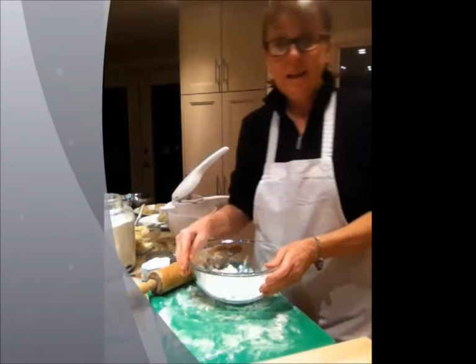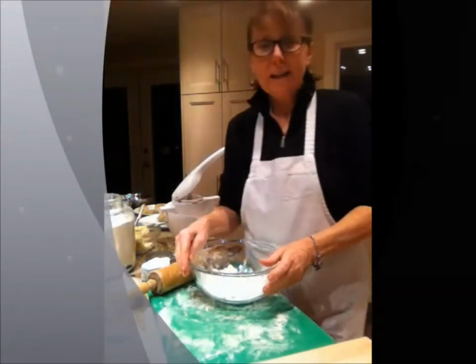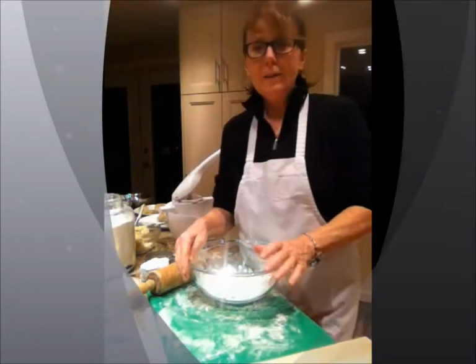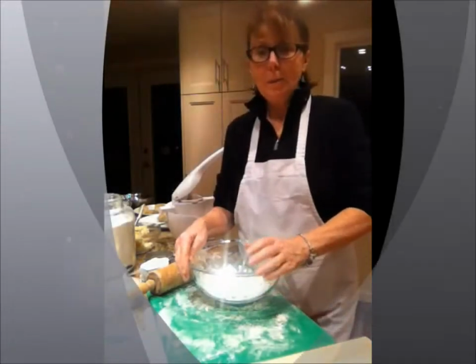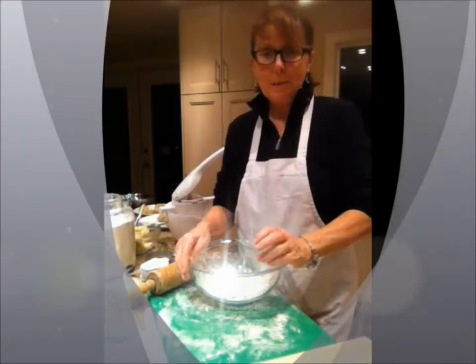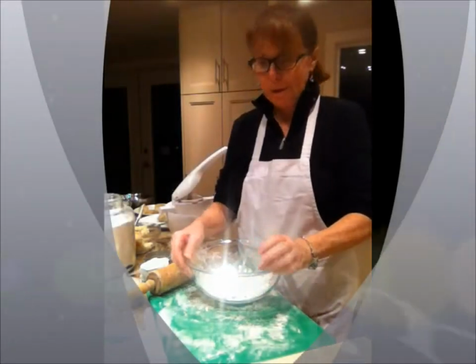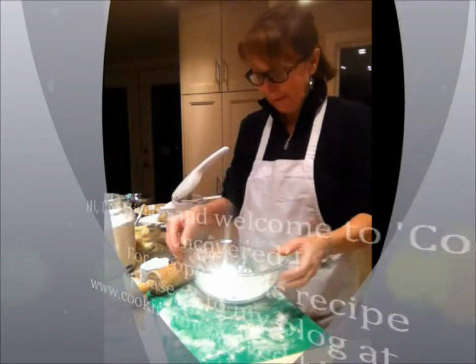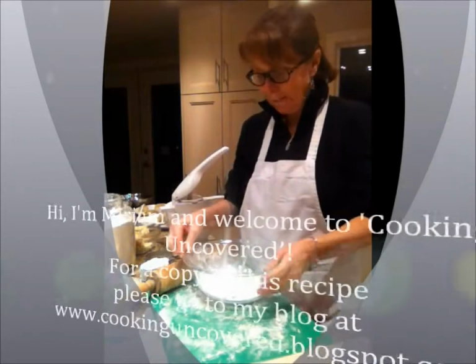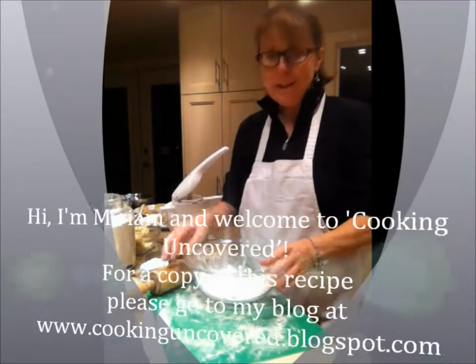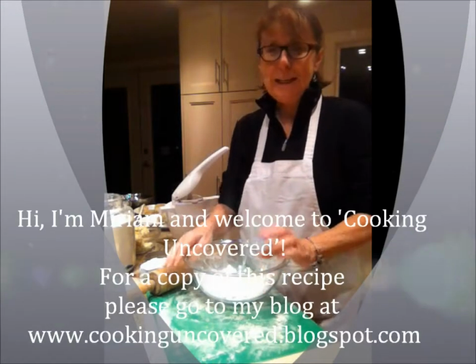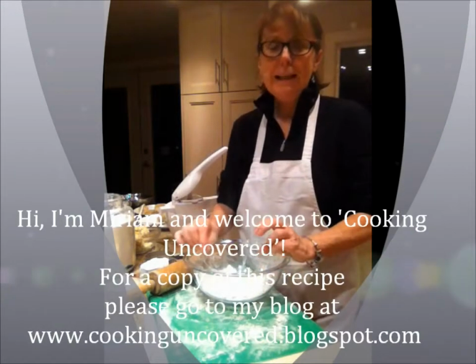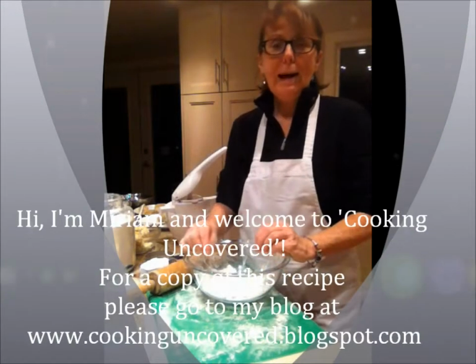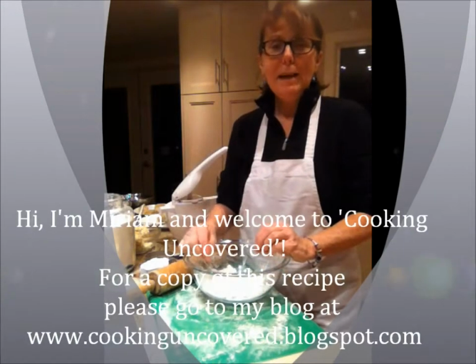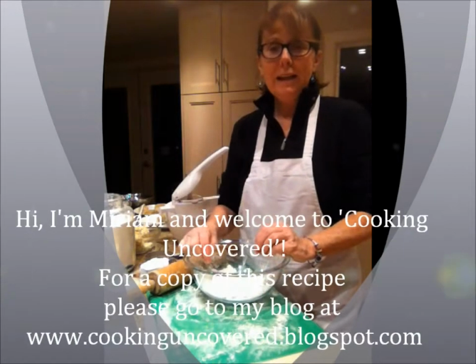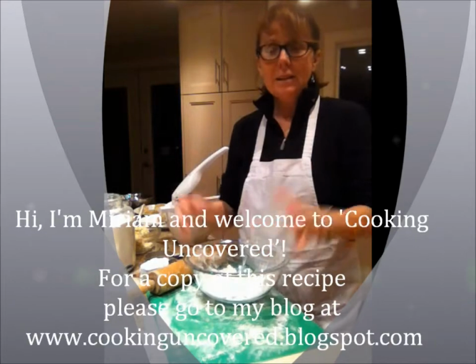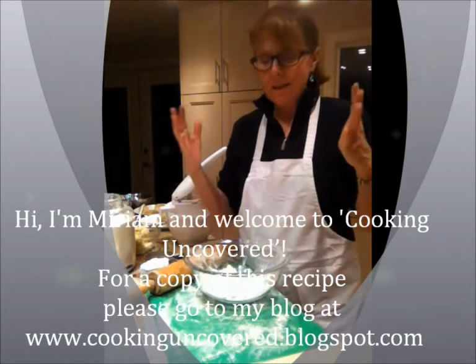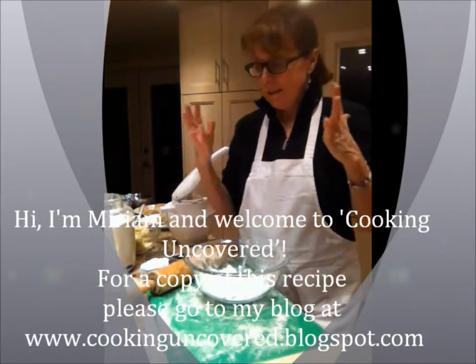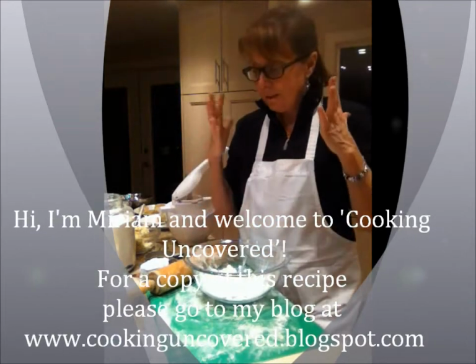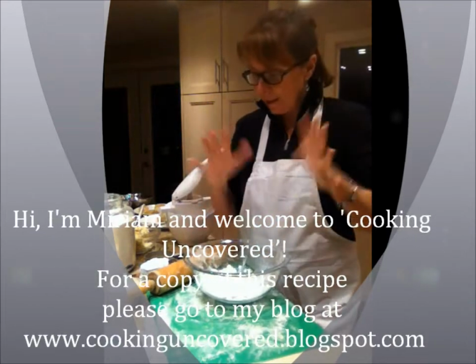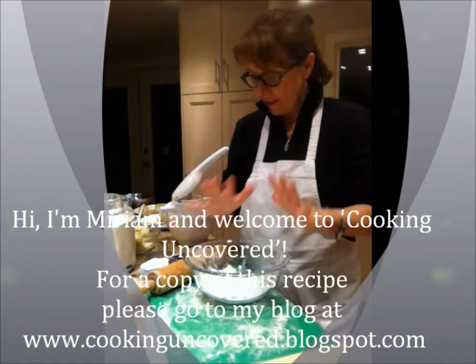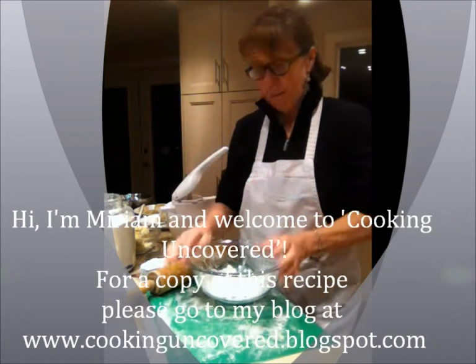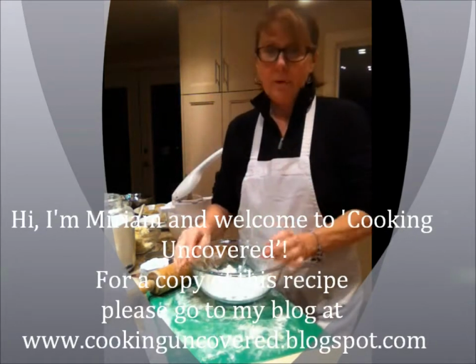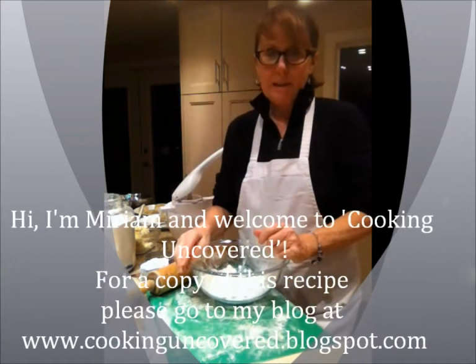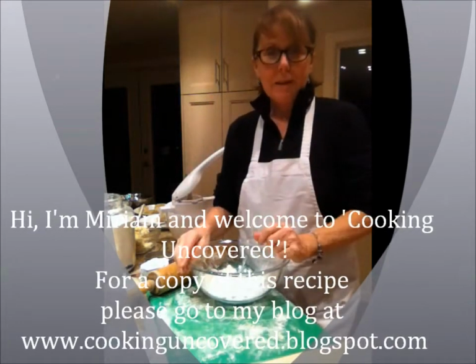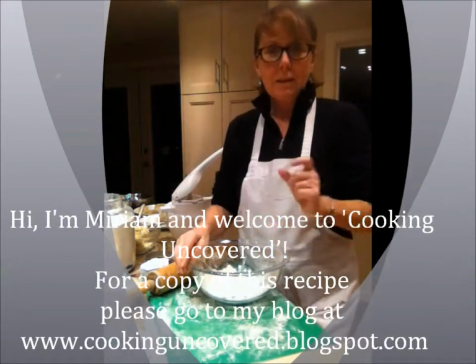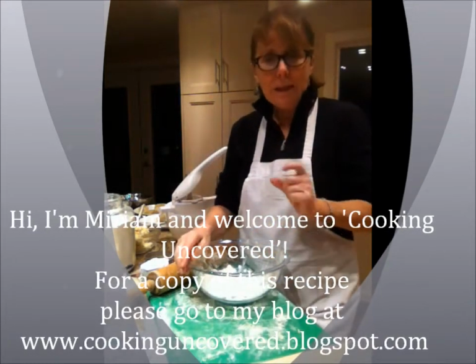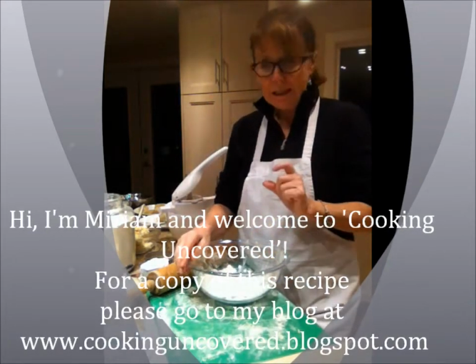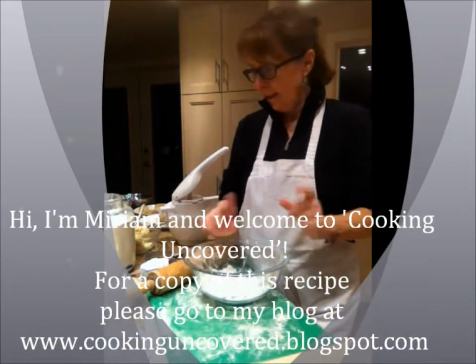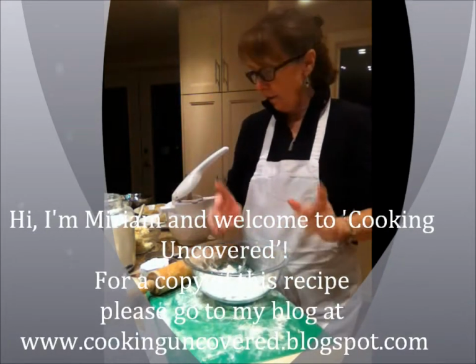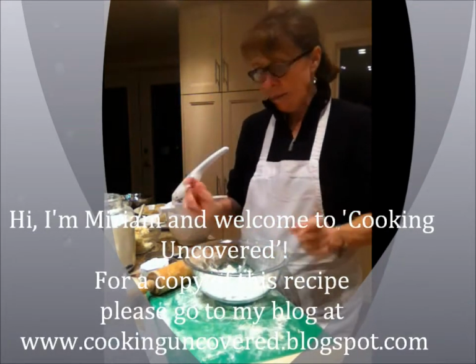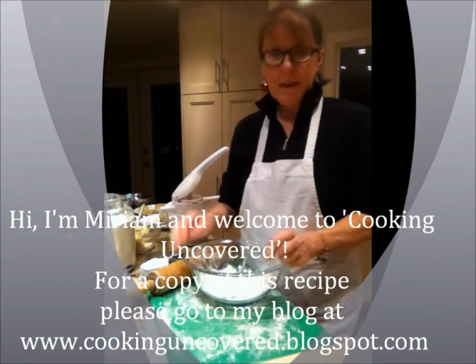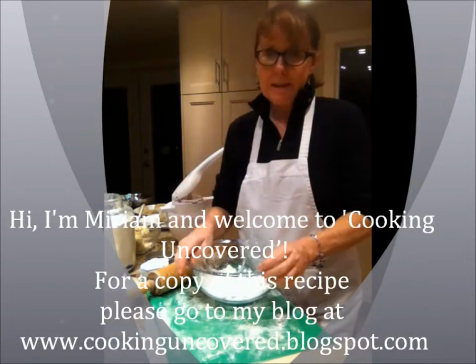Hi, good evening and welcome to Cooking Uncovered. Tonight I'm making this delicious pierogi recipe that is so easy you're going to be amazed.